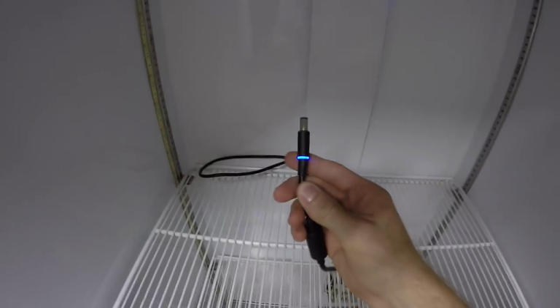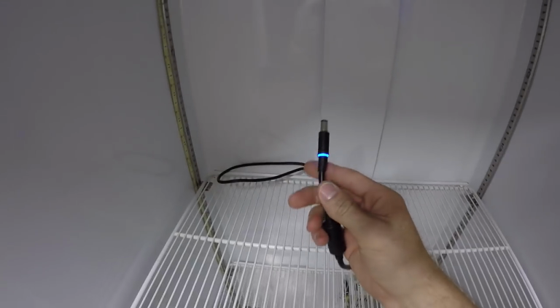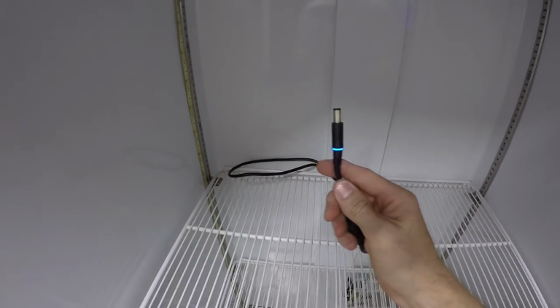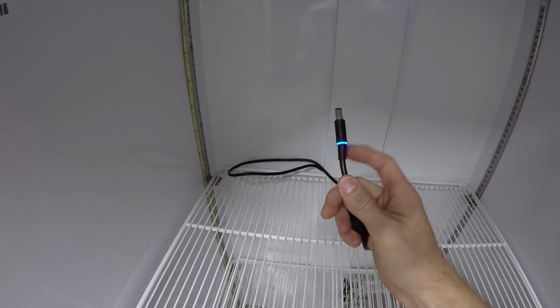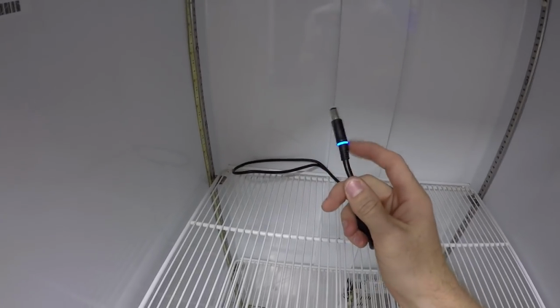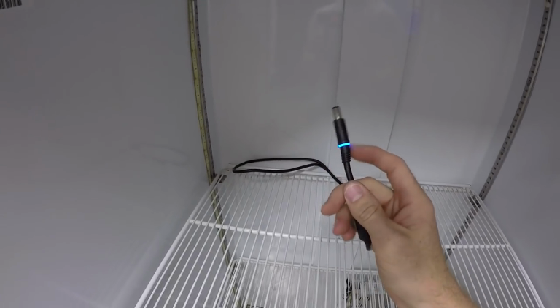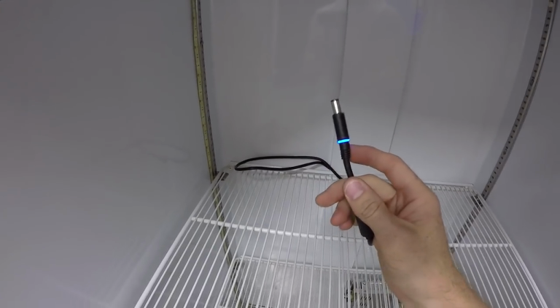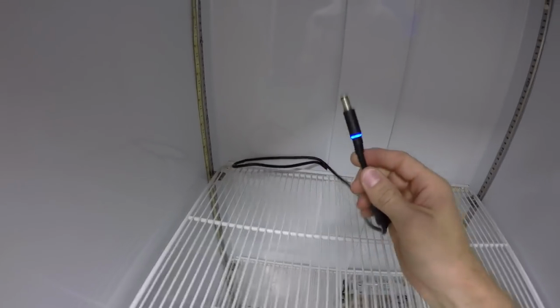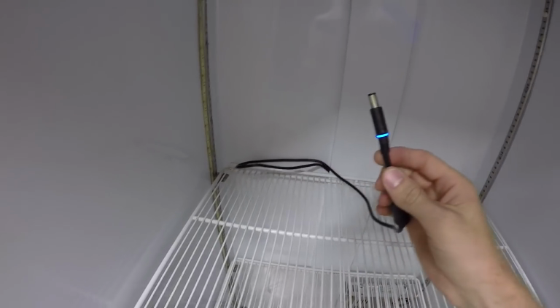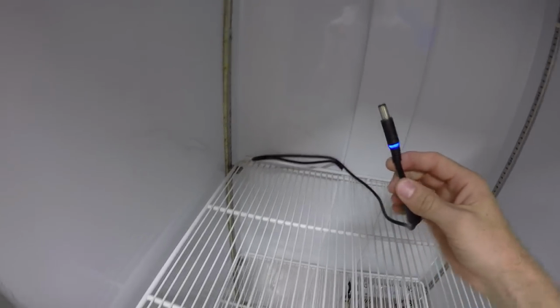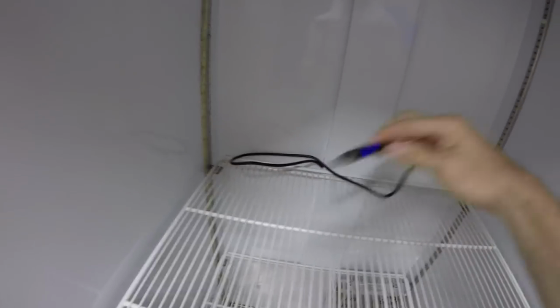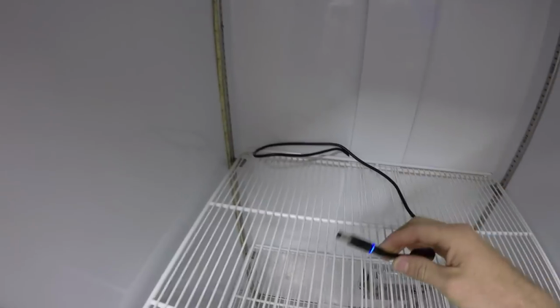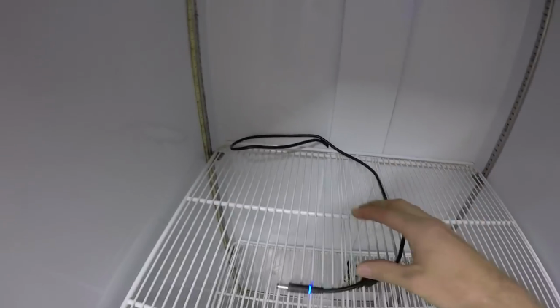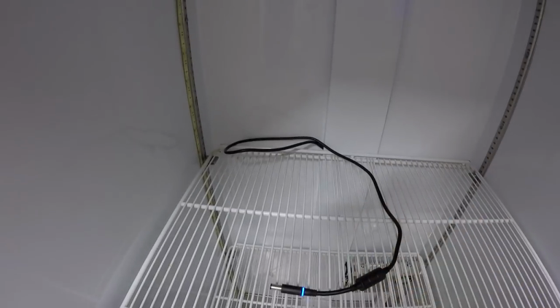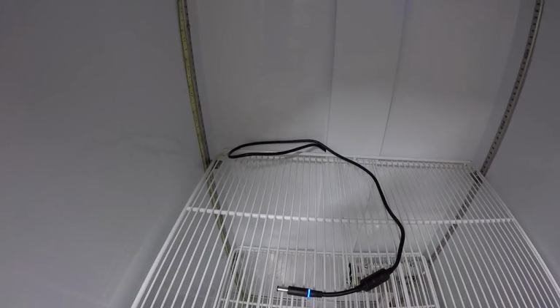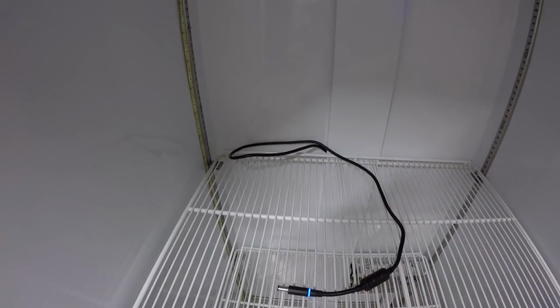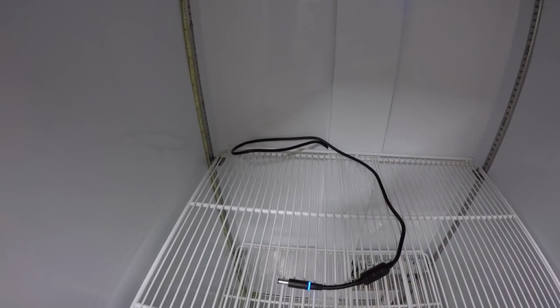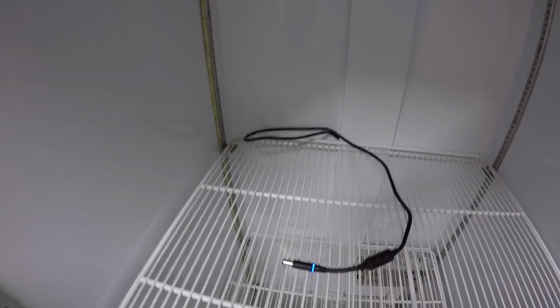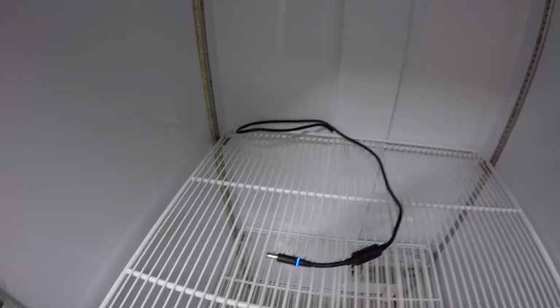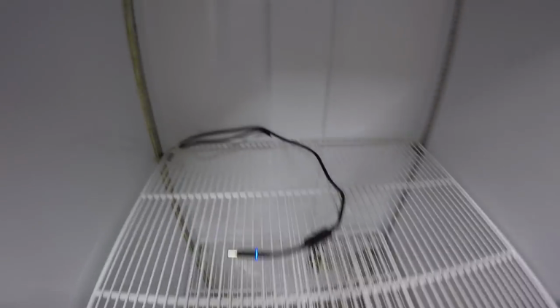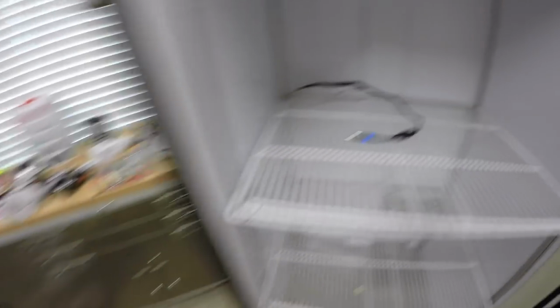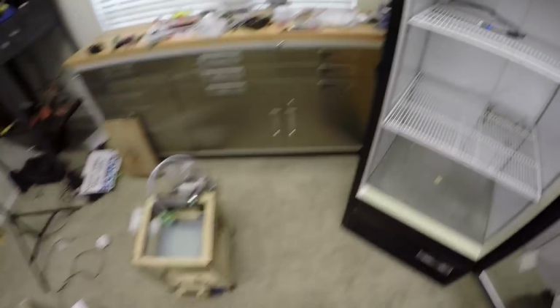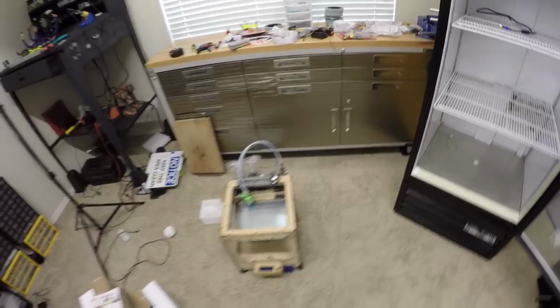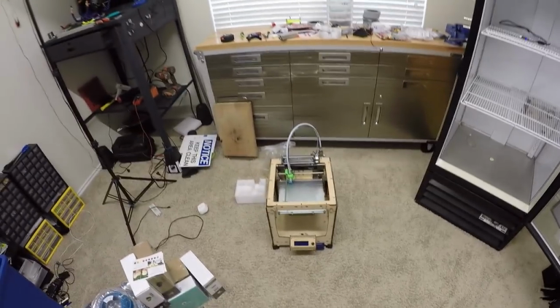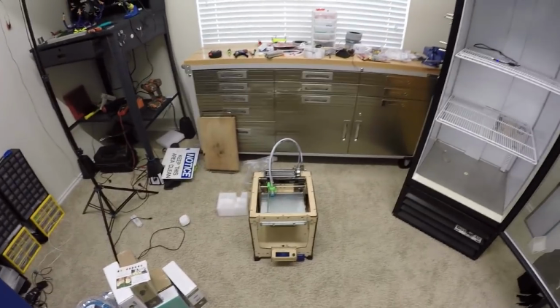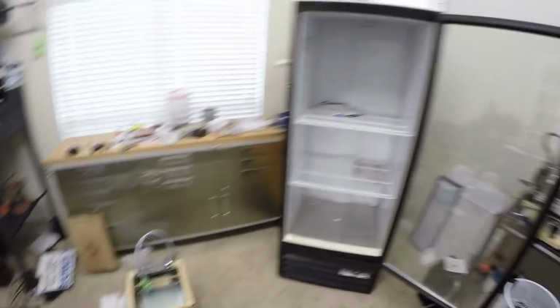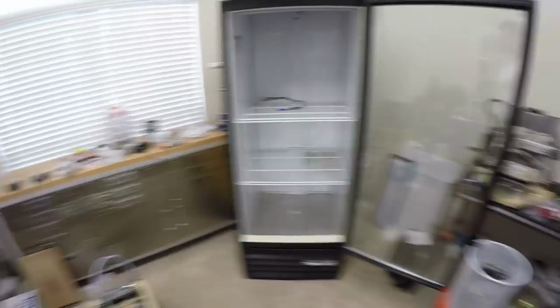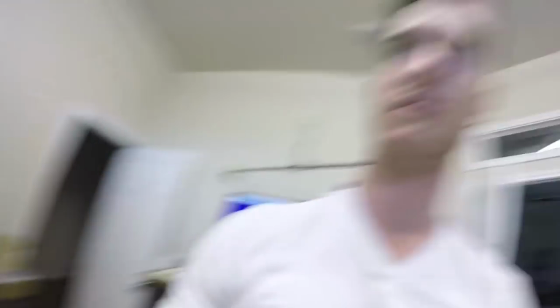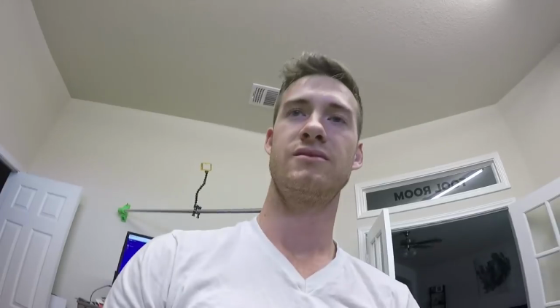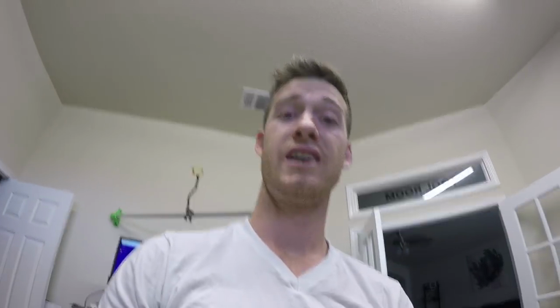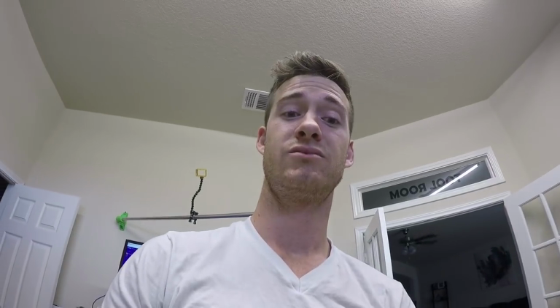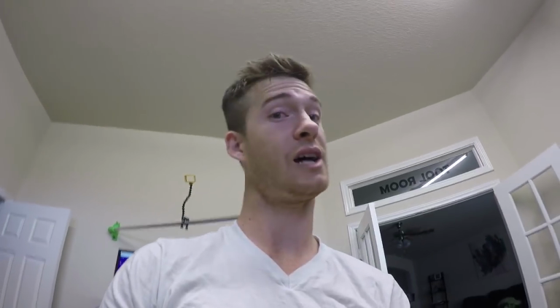There's my power for my Ultimaker — the blue light means there's power to the plug. All I have to do is plug that into the back of my Ultimaker and I'm ready to rock and roll. We're getting close.